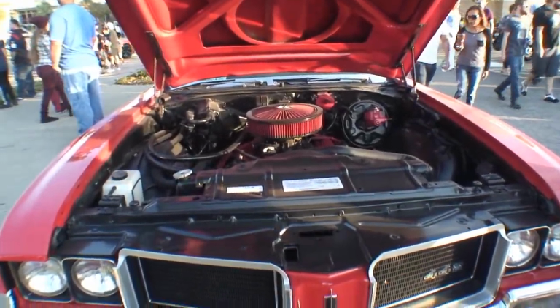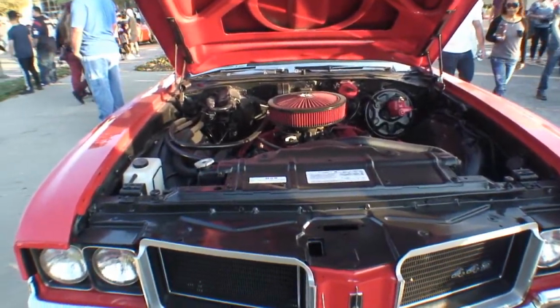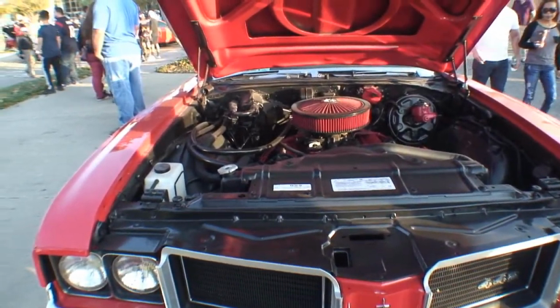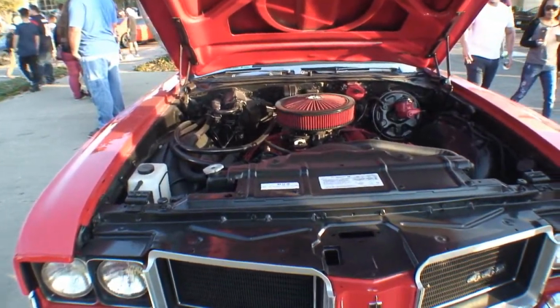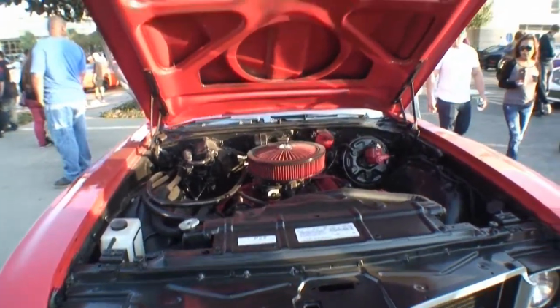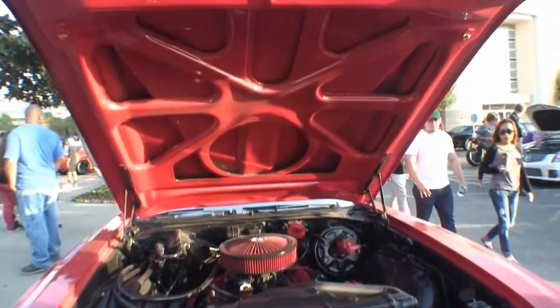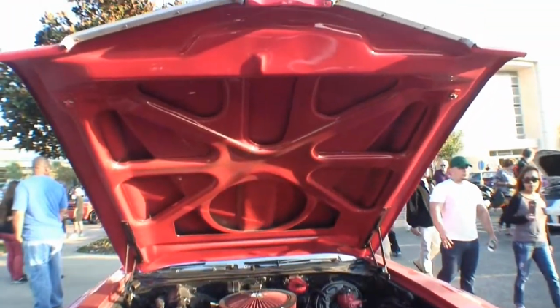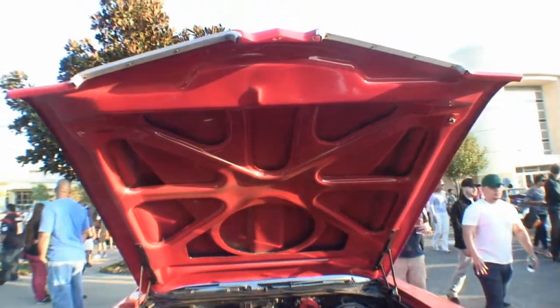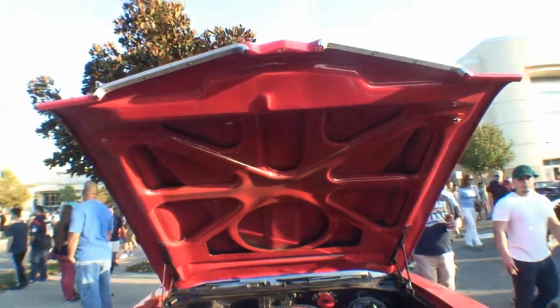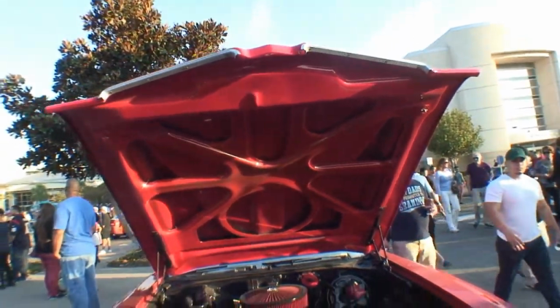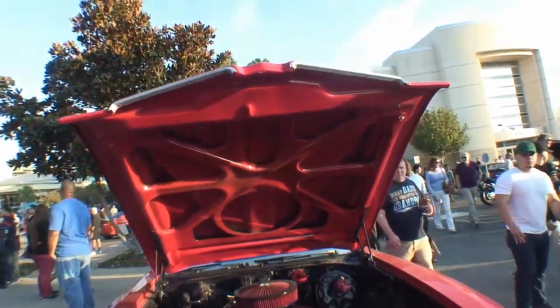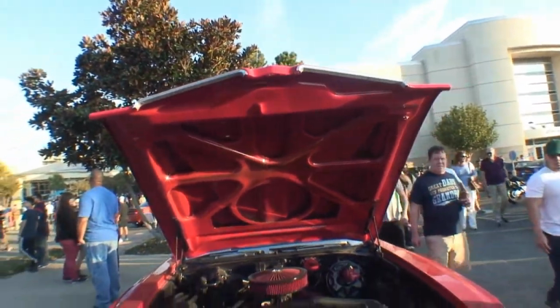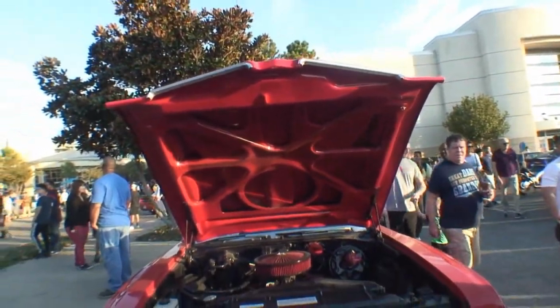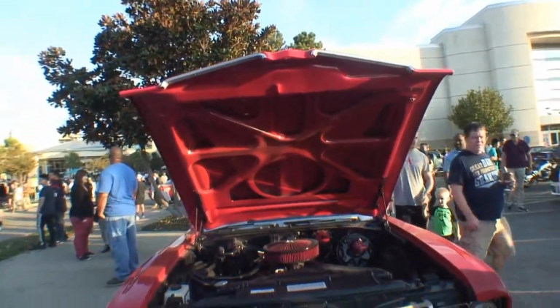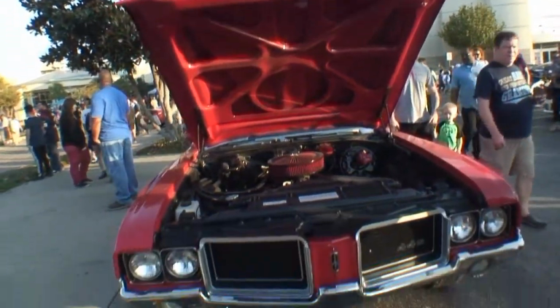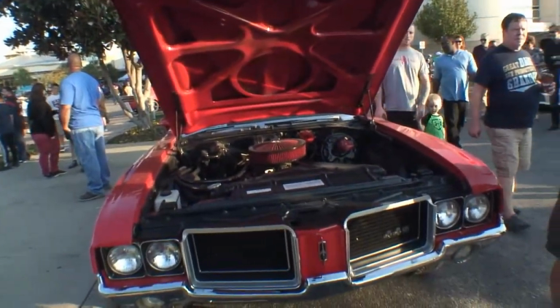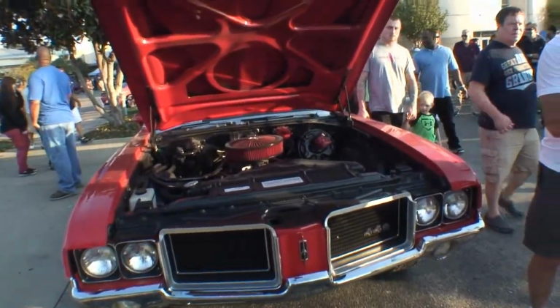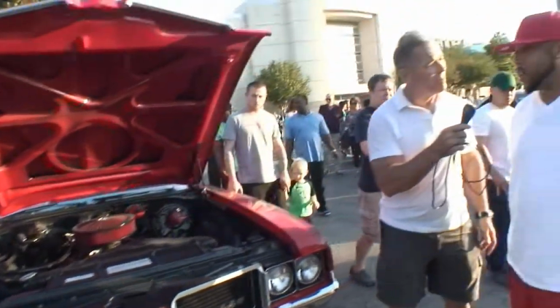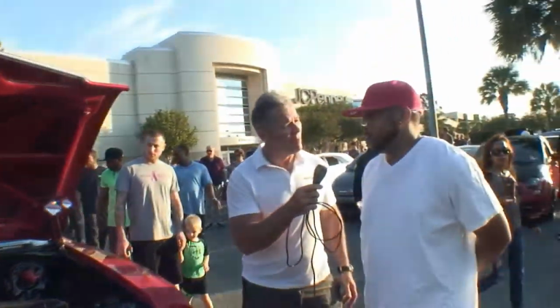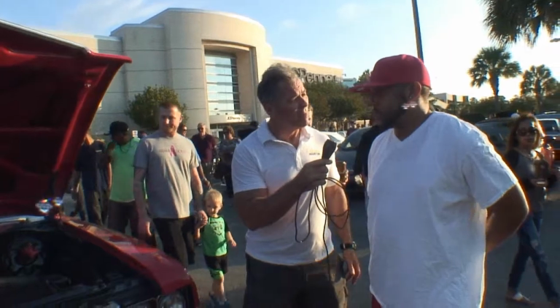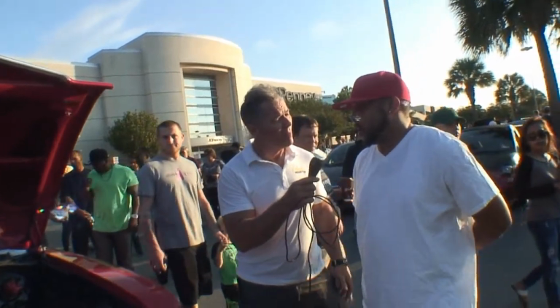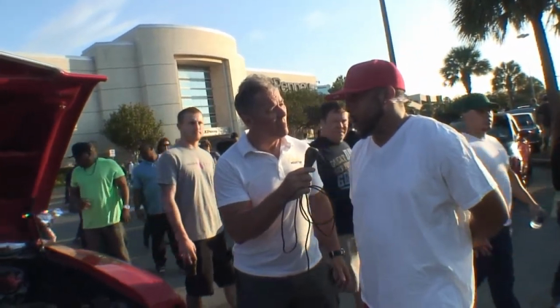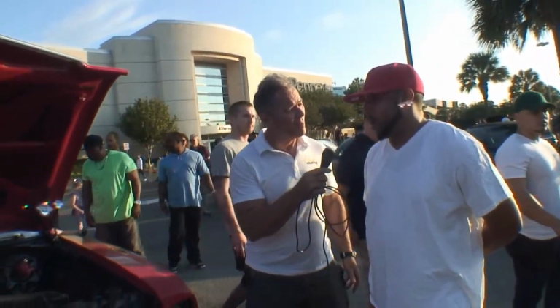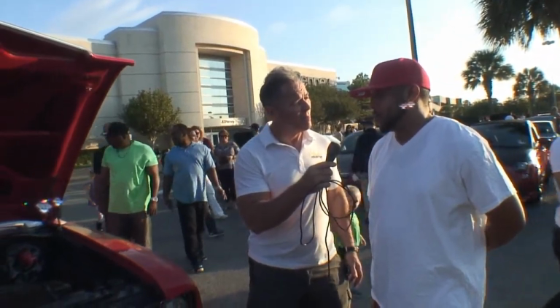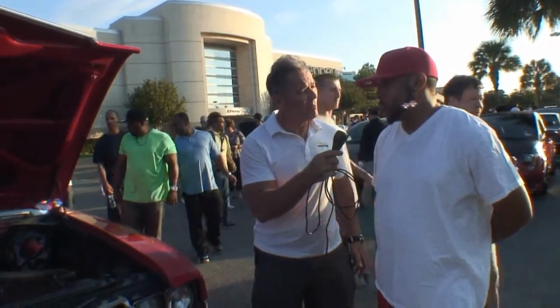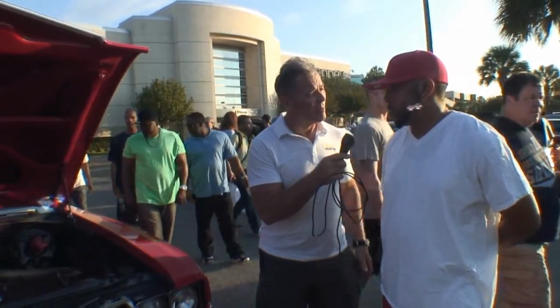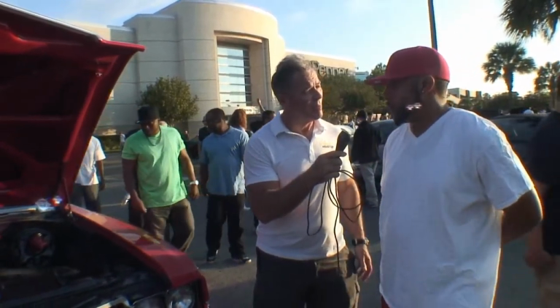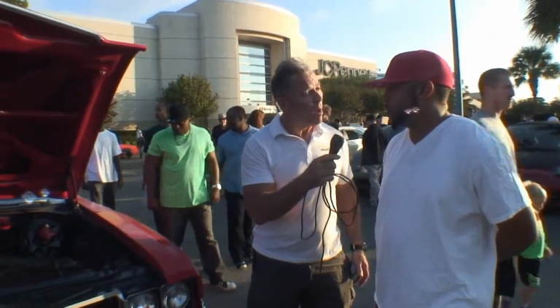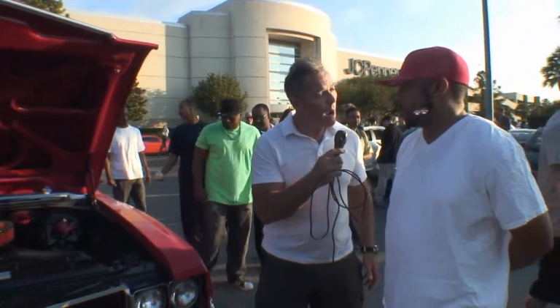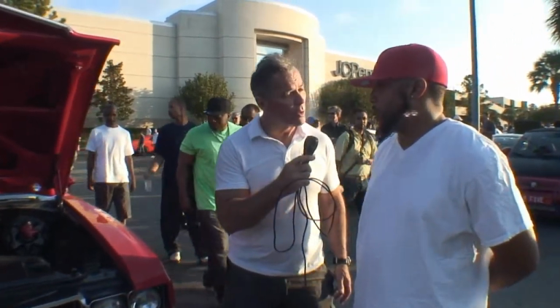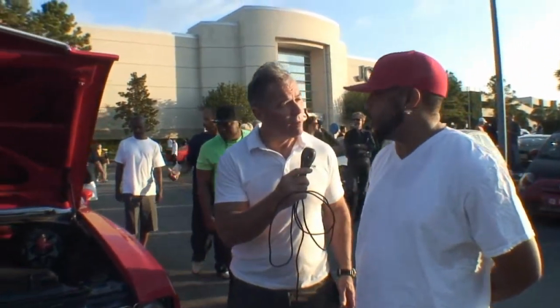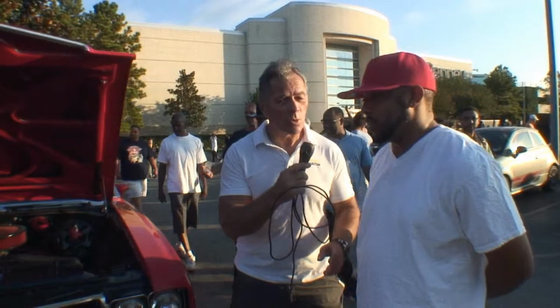How long did it take you to modify everything? Actually, surprisingly, not that long. I bought the car in February of 2015 and had it completely done by November, December of the same year. Wow, that was quick. Yeah, that's quick.